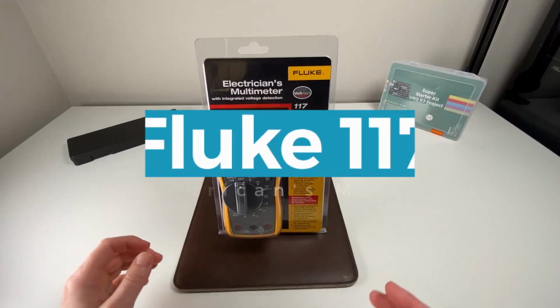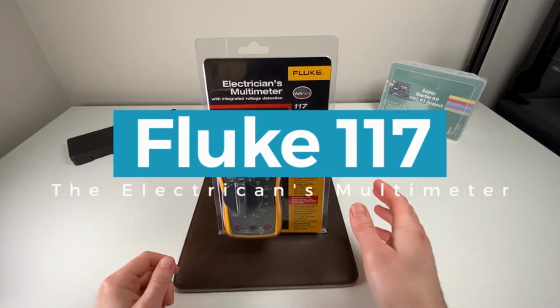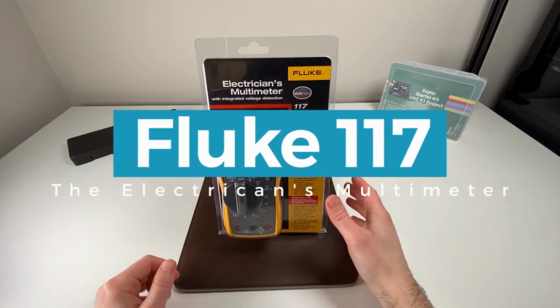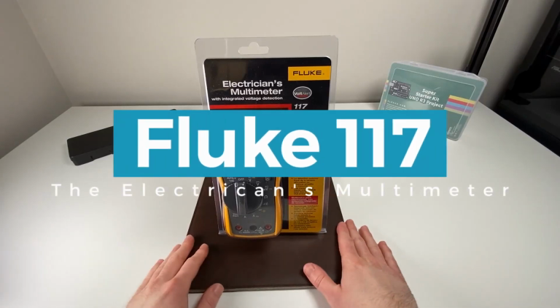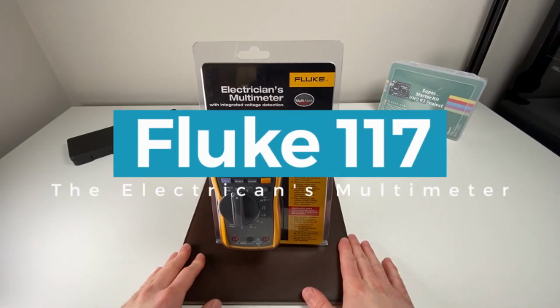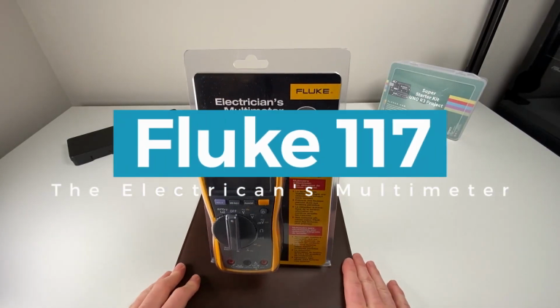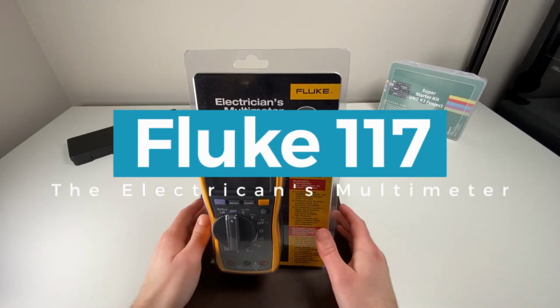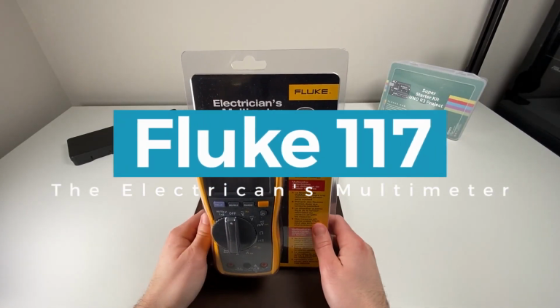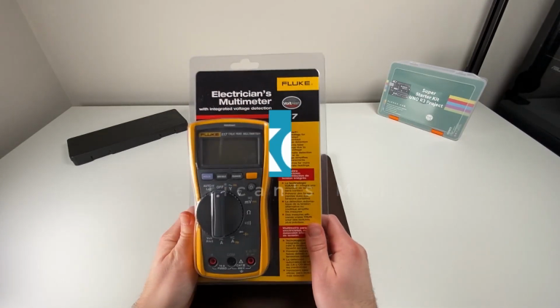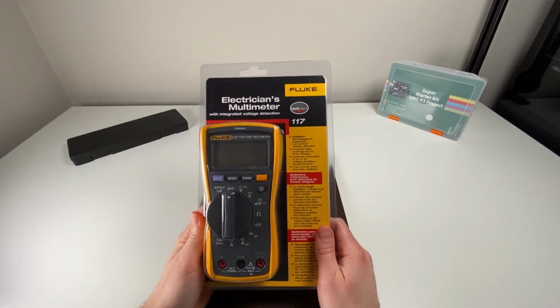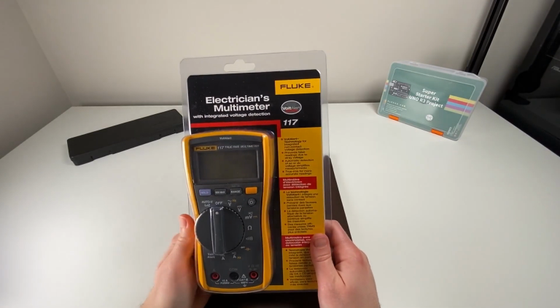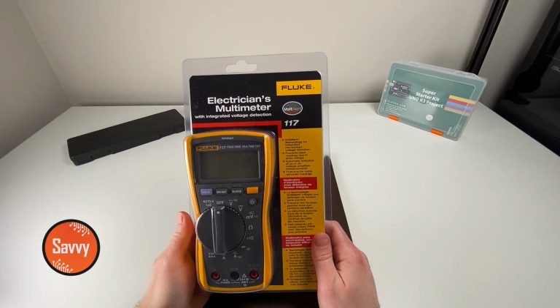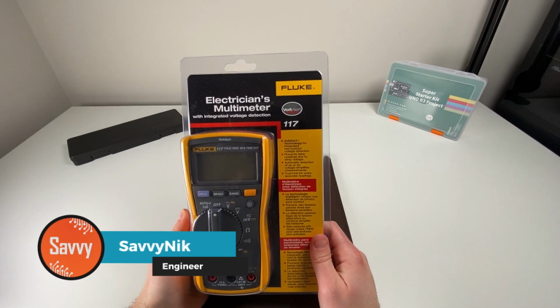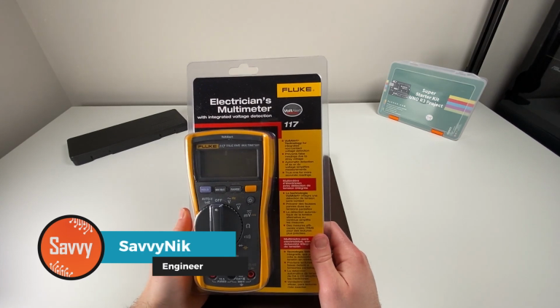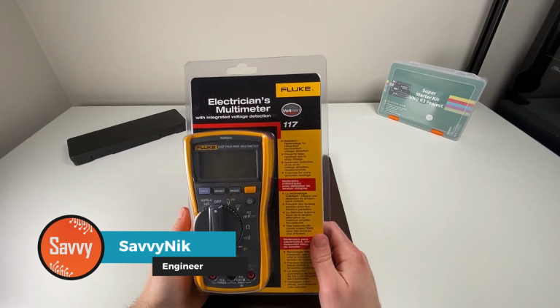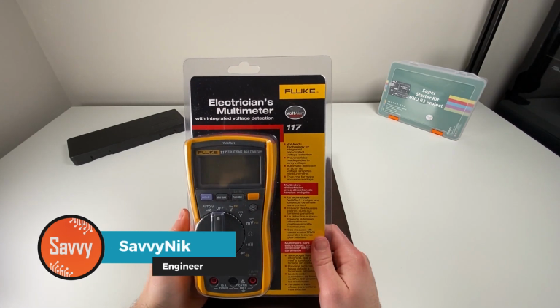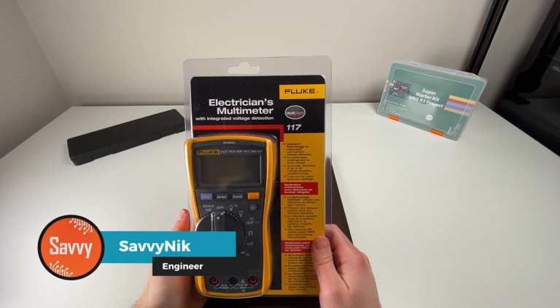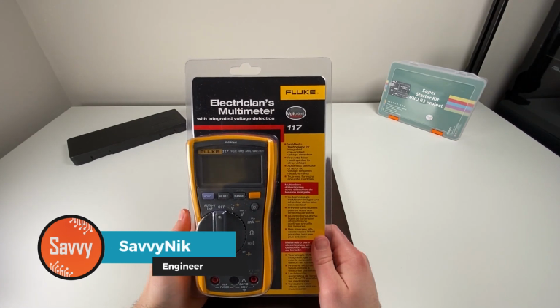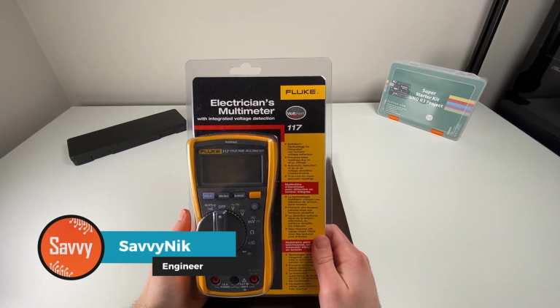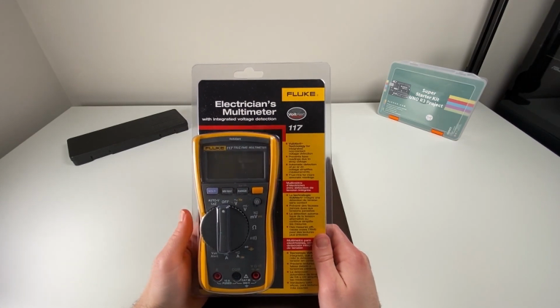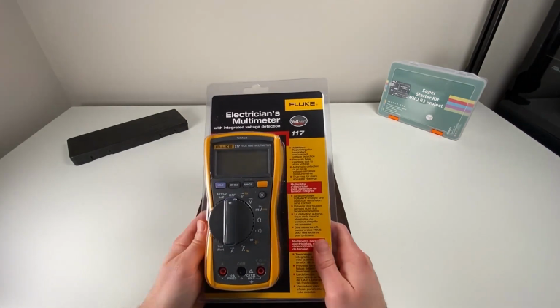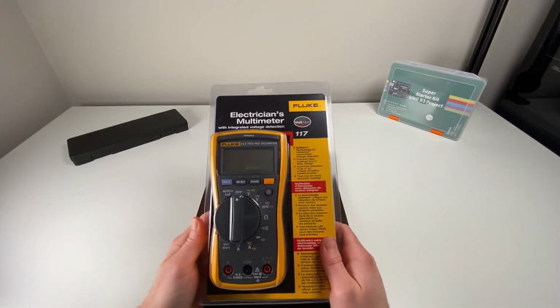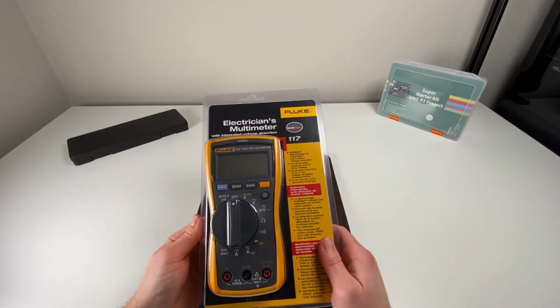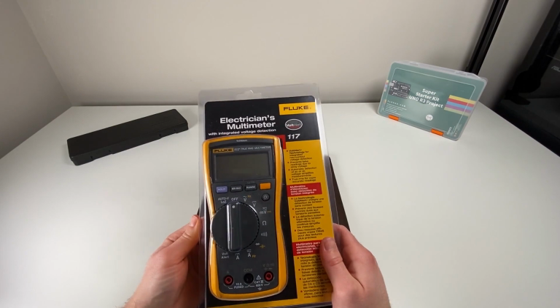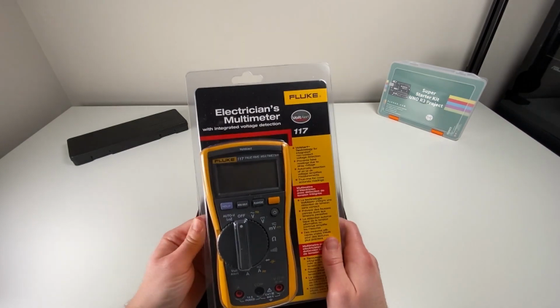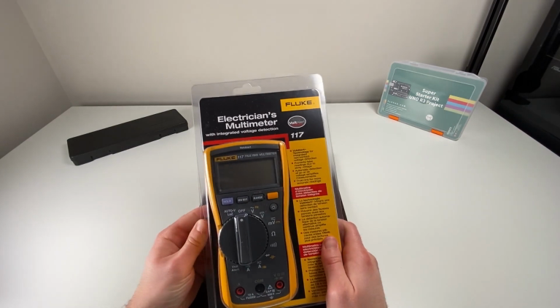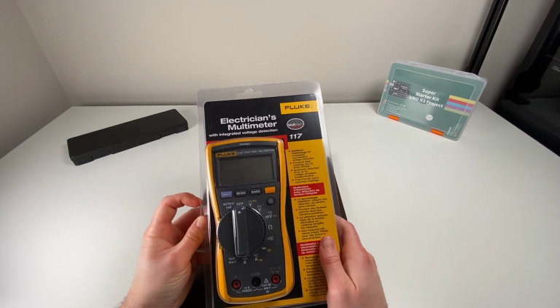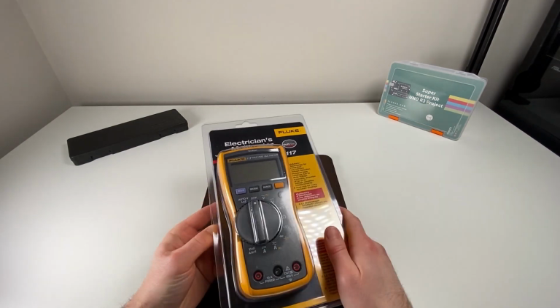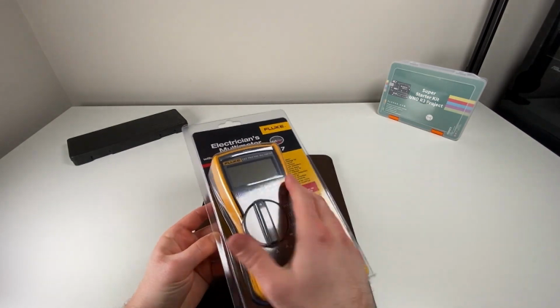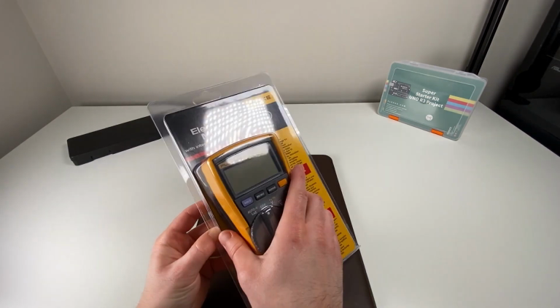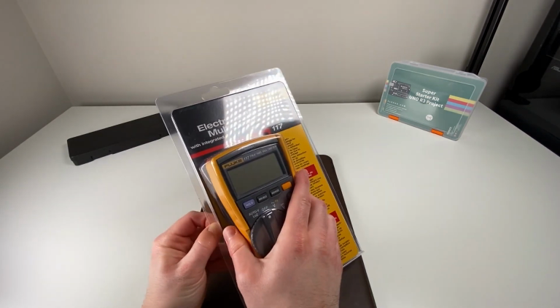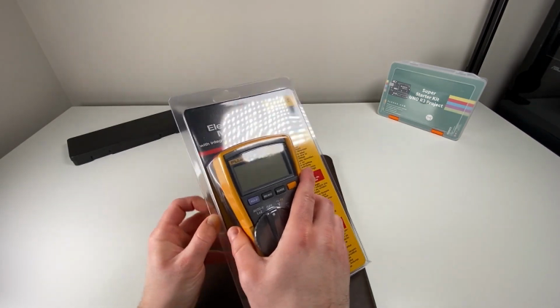Hey Savvy people, it's Savvy Nick here and today we'll be checking out the electrician's meter of choice, the Fluke 117 multimeter. I'm going to be opening this up for the first time today, so let's get straight into it.